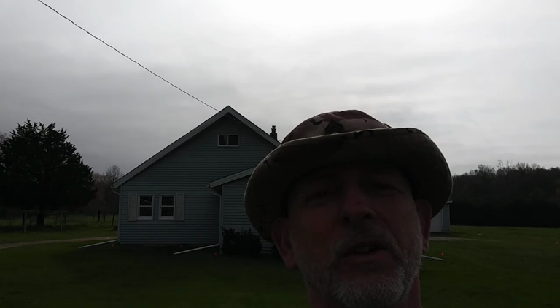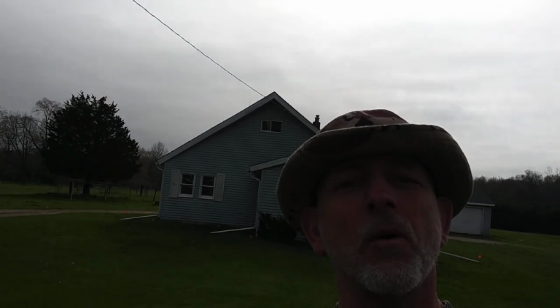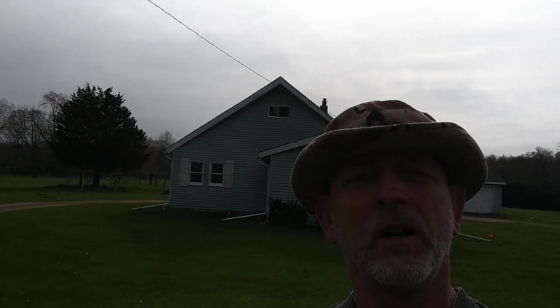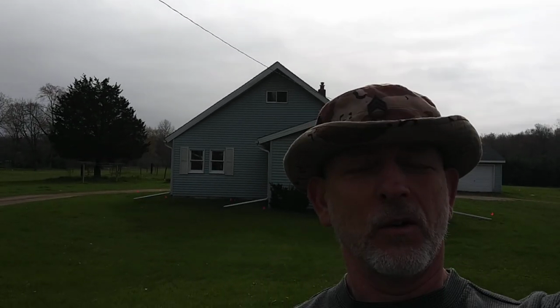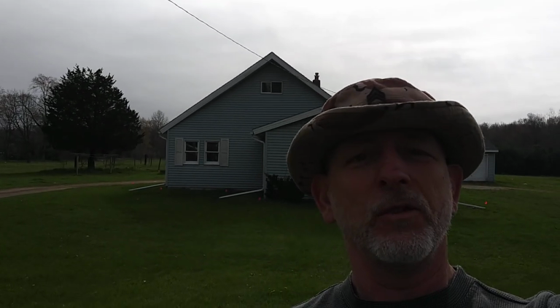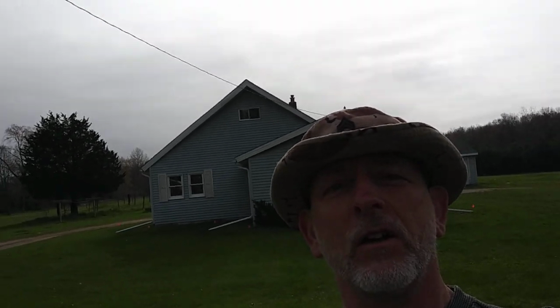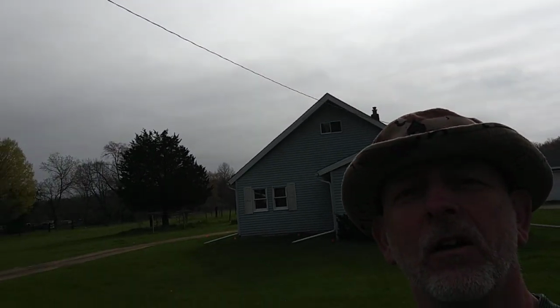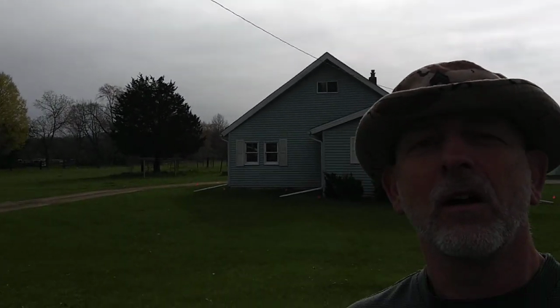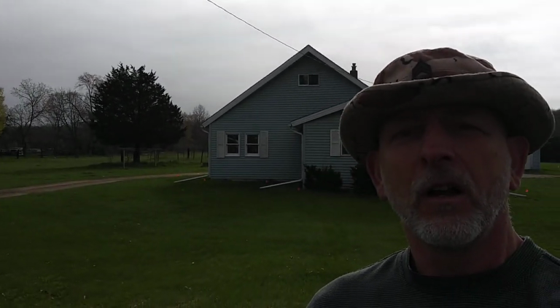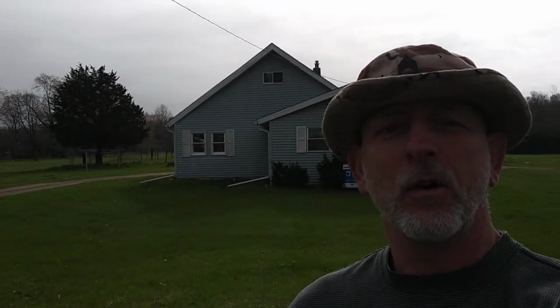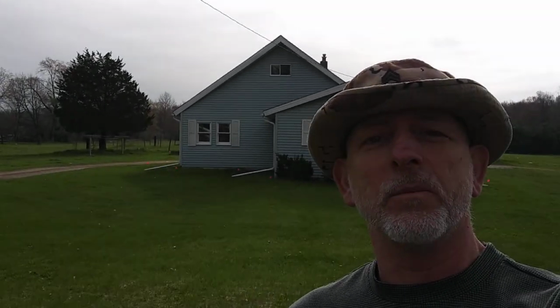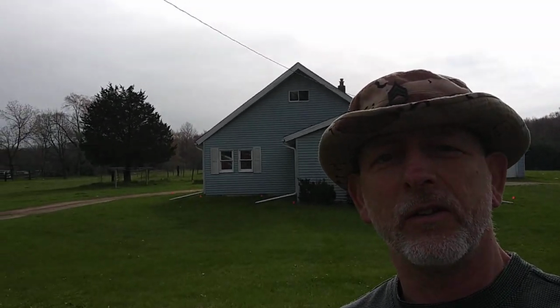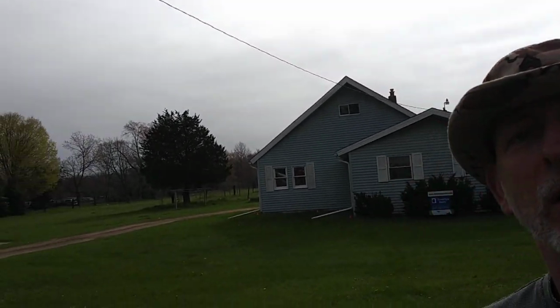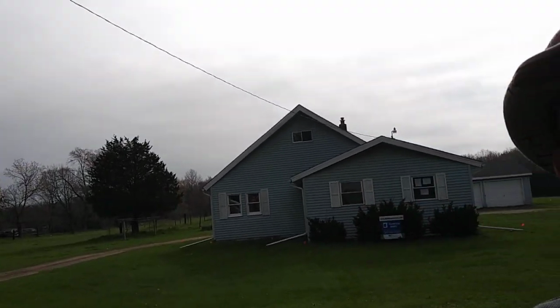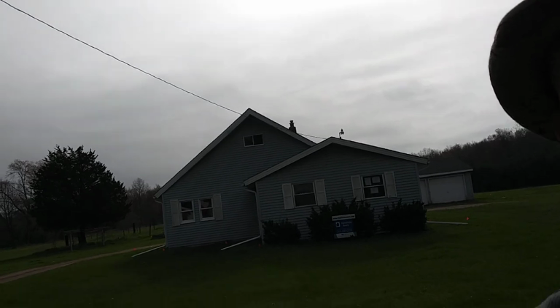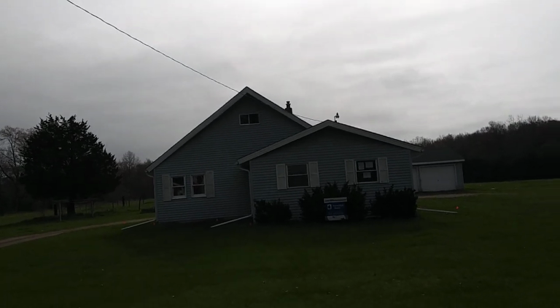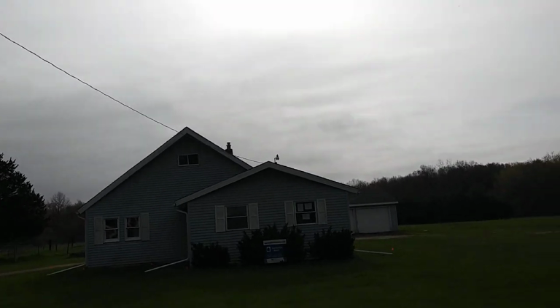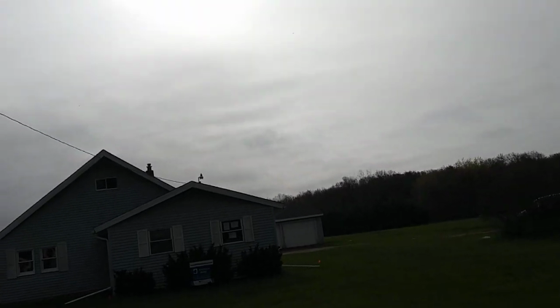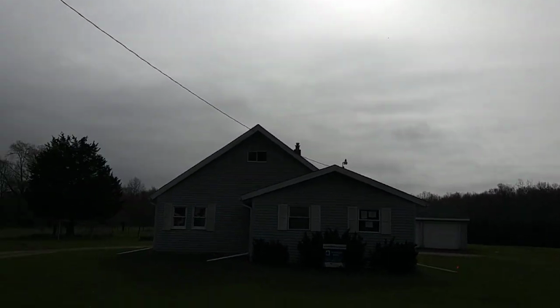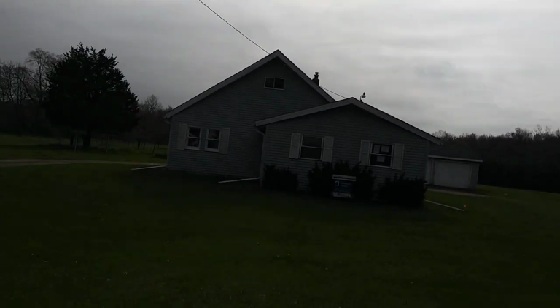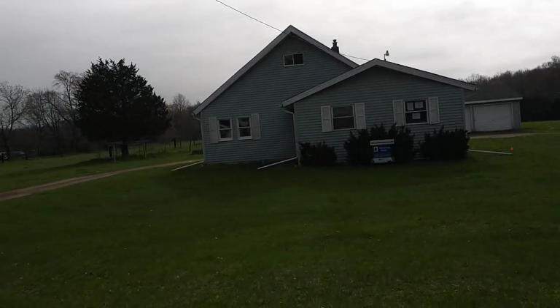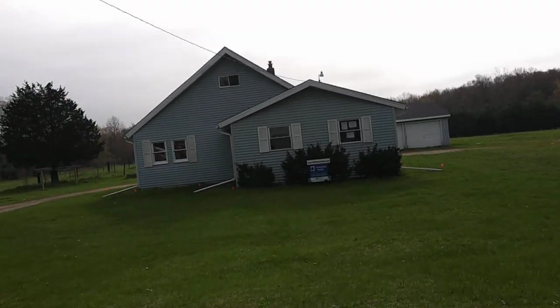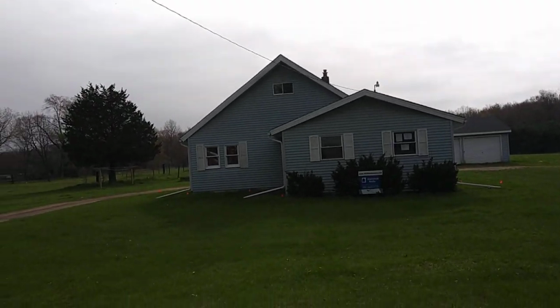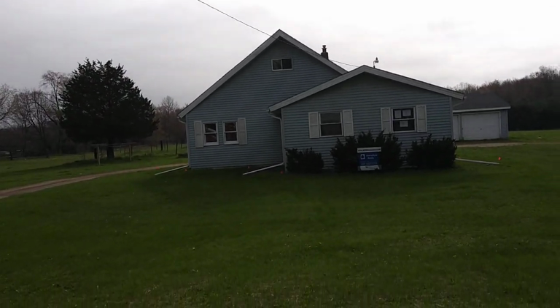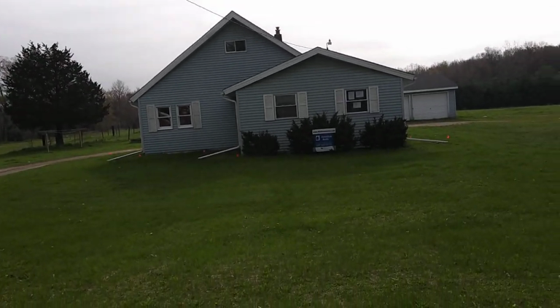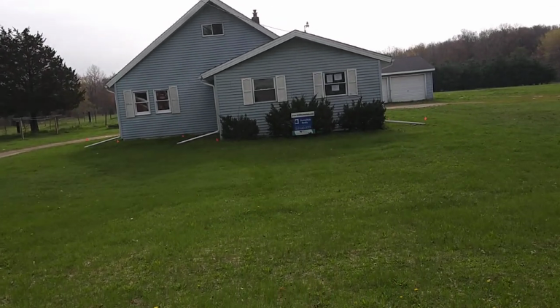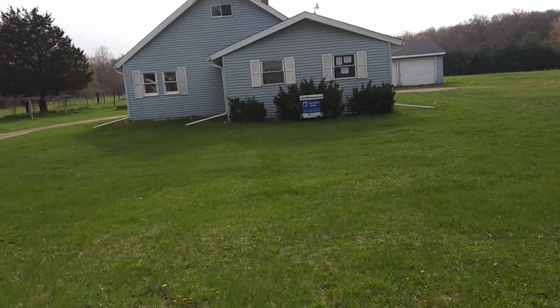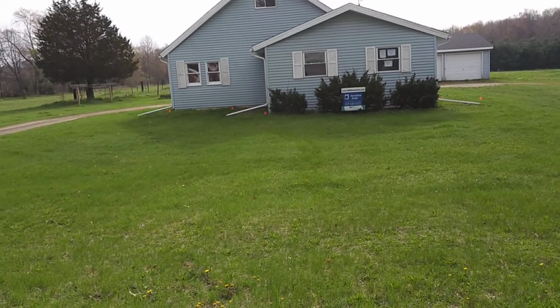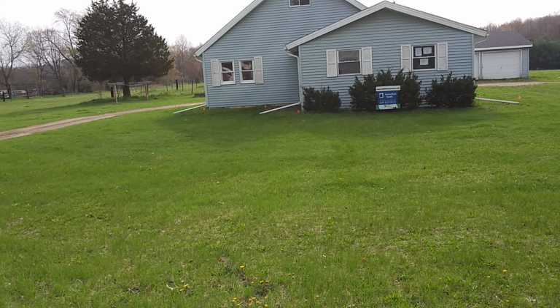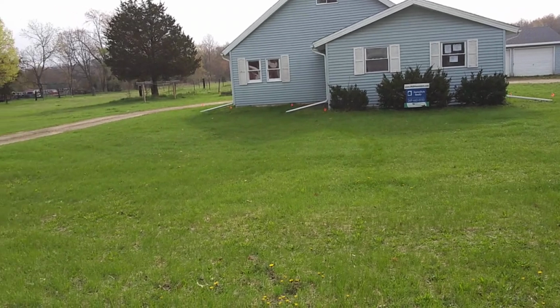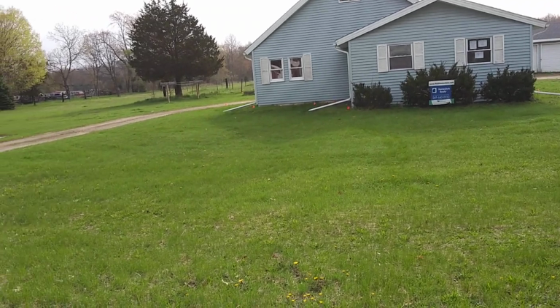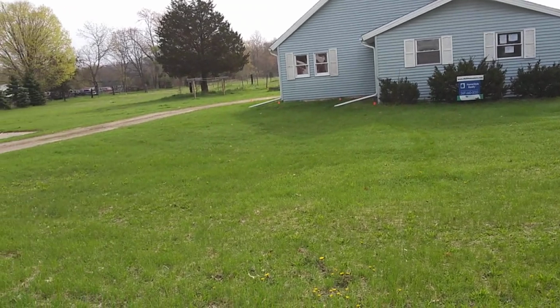Welcome to DIY Solar Homestead. So I found a place — I'm supposed to be studying right now, I'm supposed to be at college, but I found this.